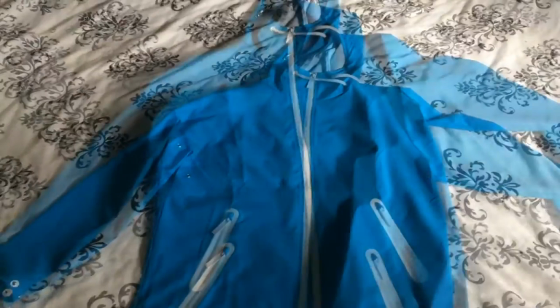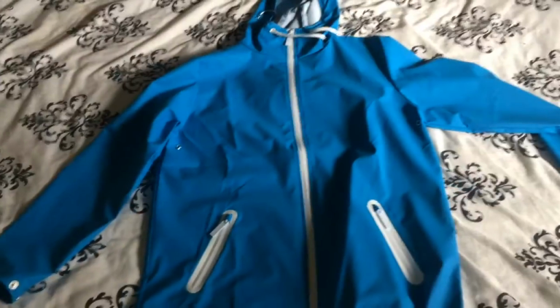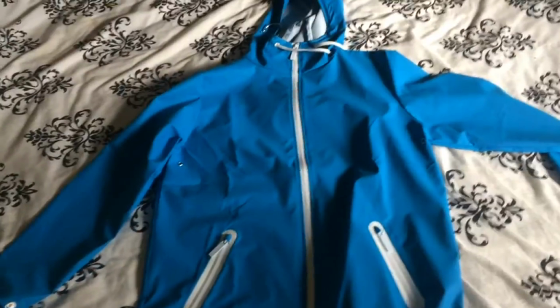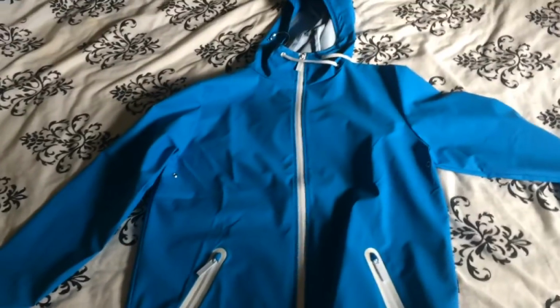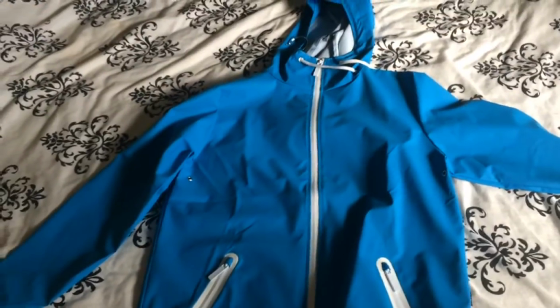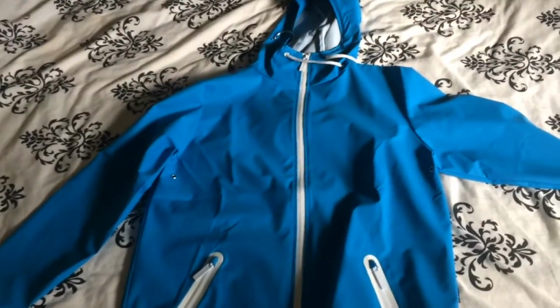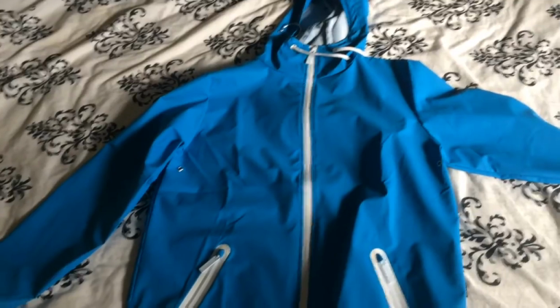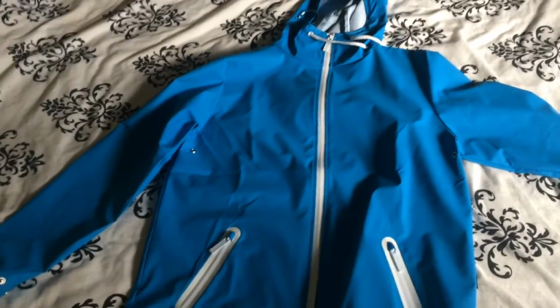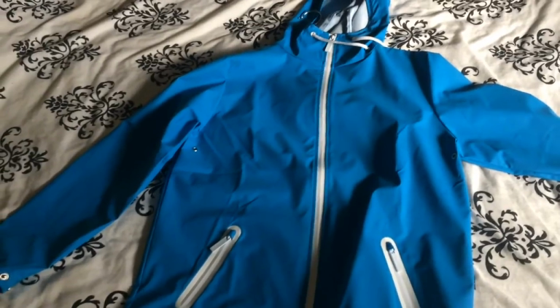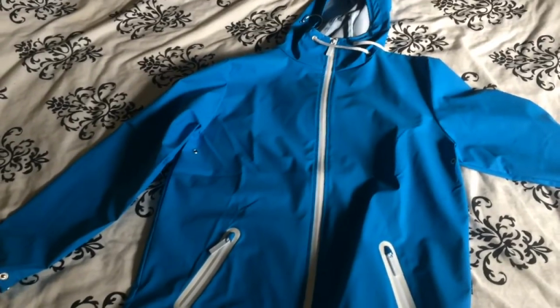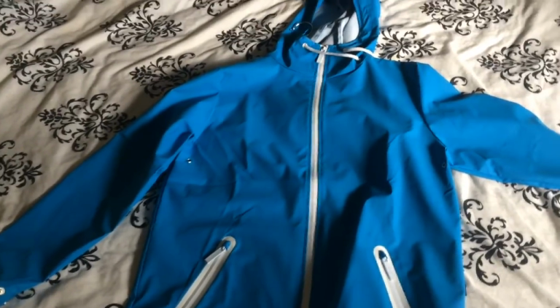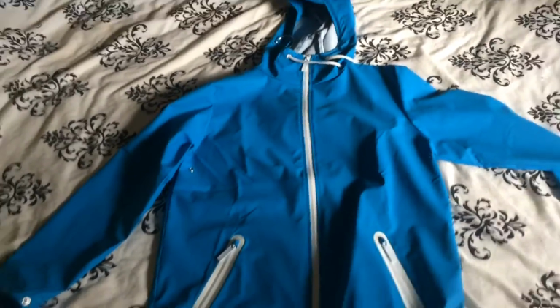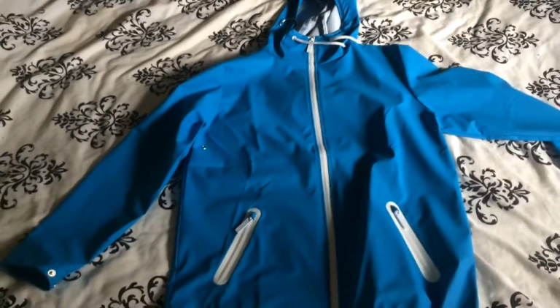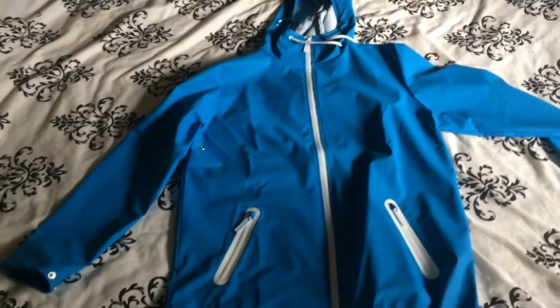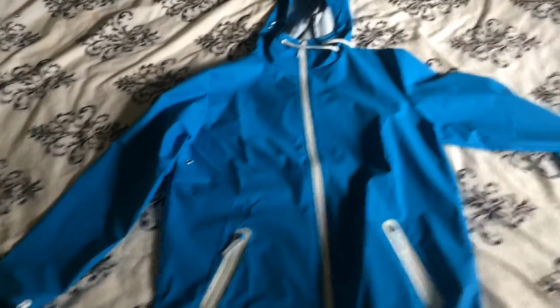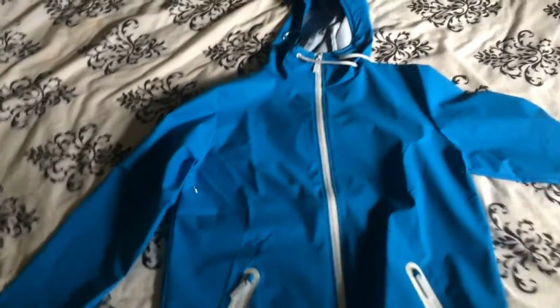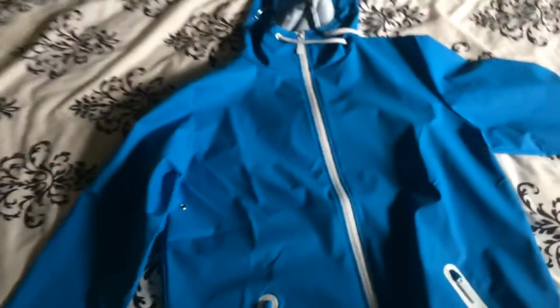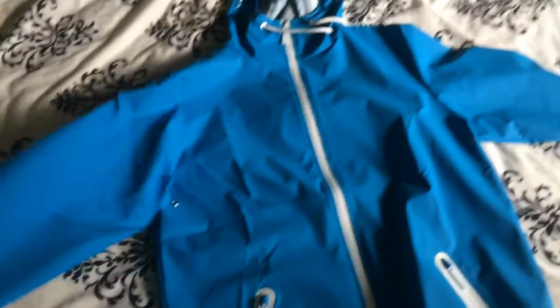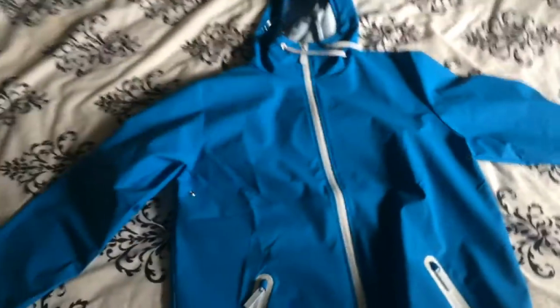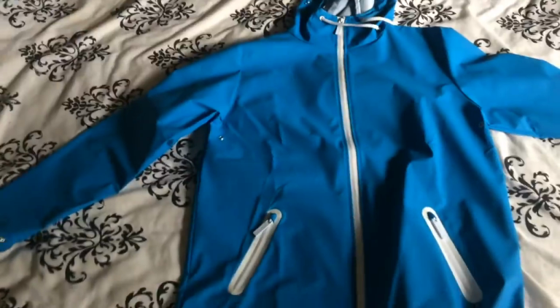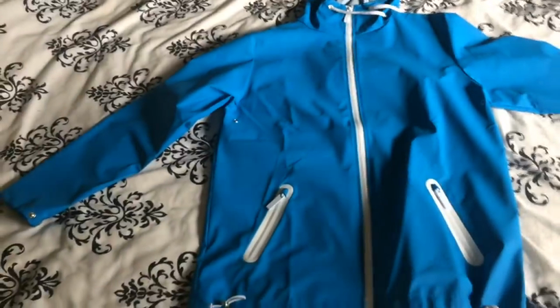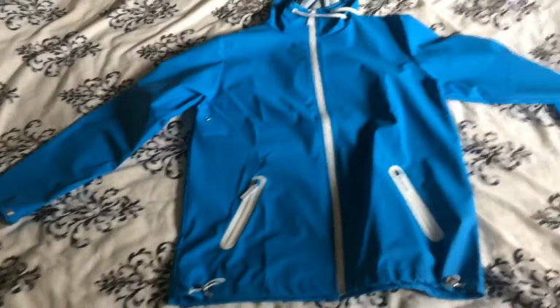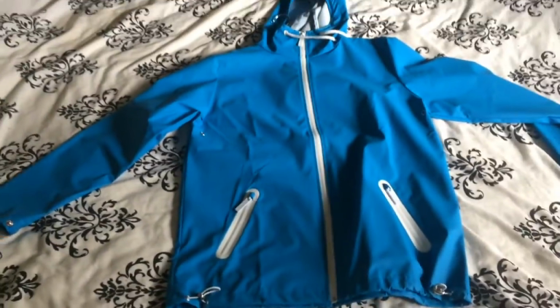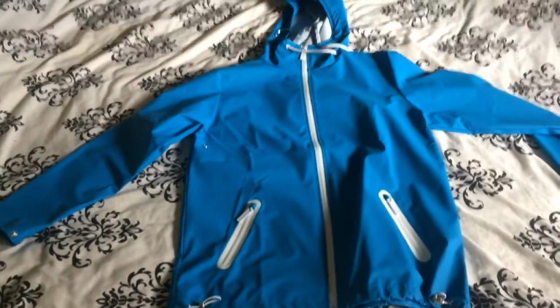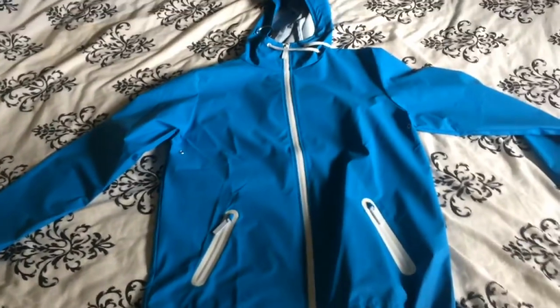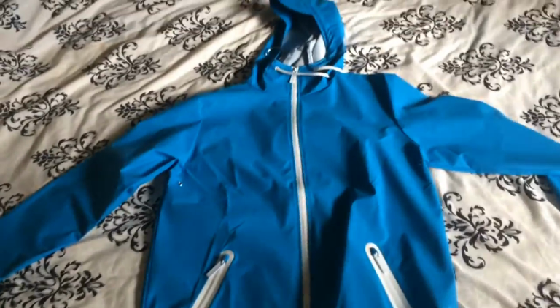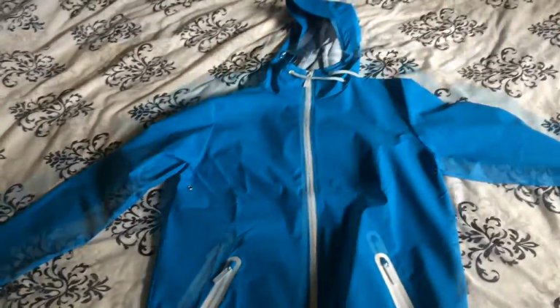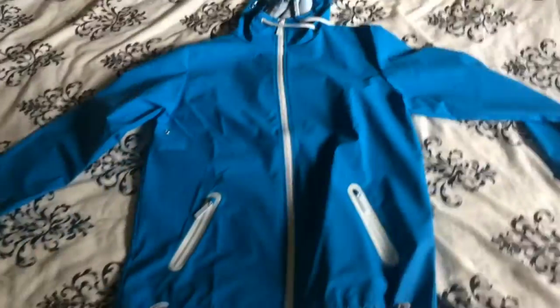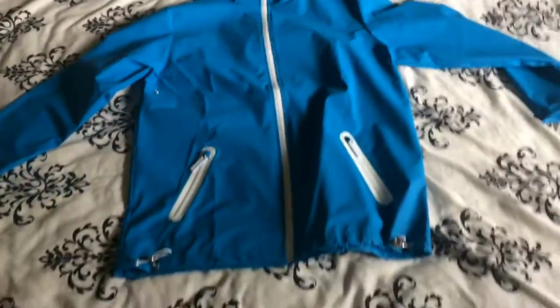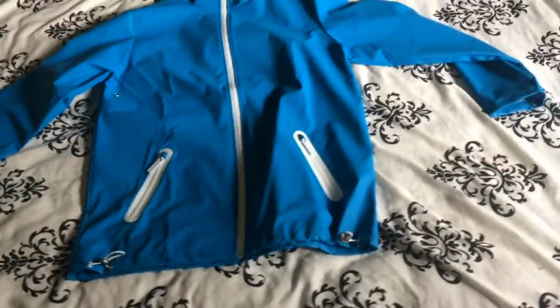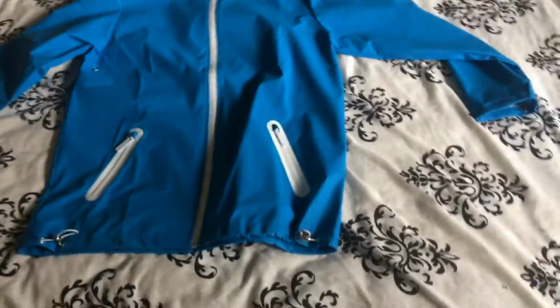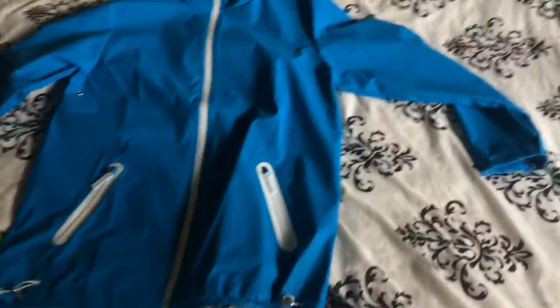It was peeing it down outside when I was in the Metrocentre and I must have been thinking I was going to melt walking to my car, so I needed something. That's how I ended up buying this.